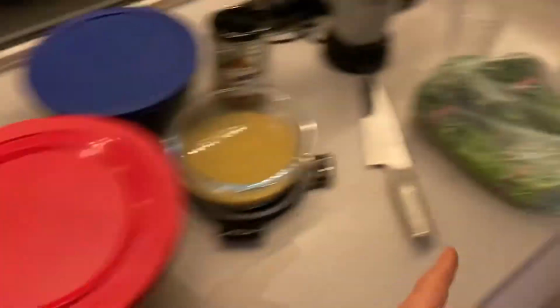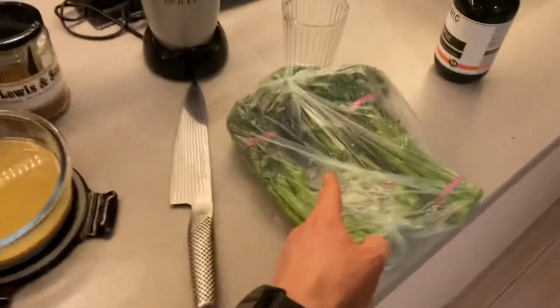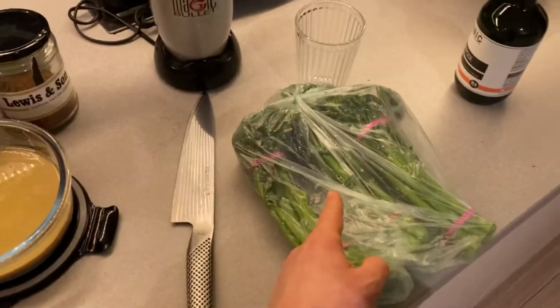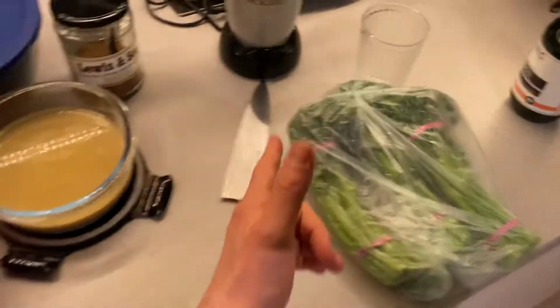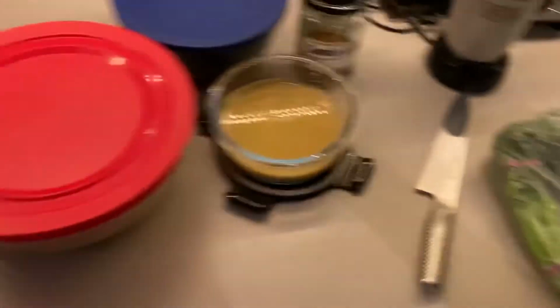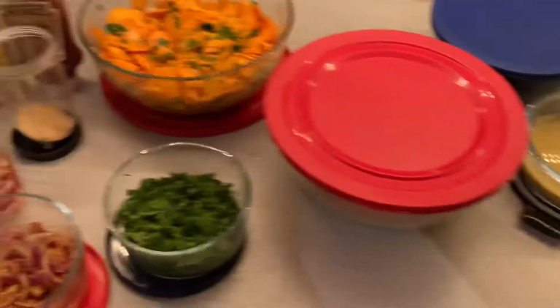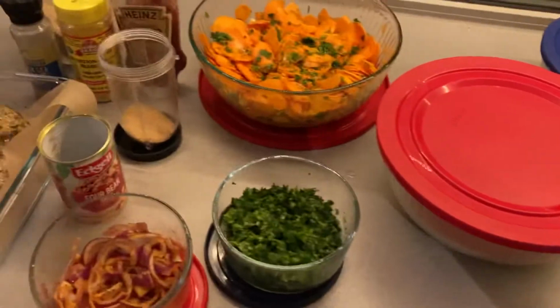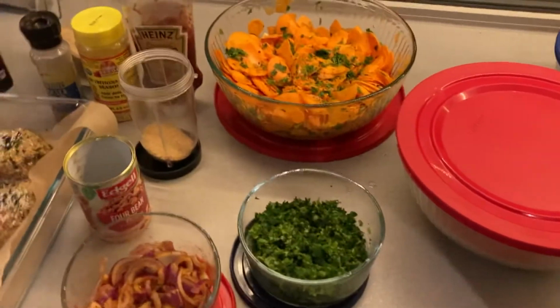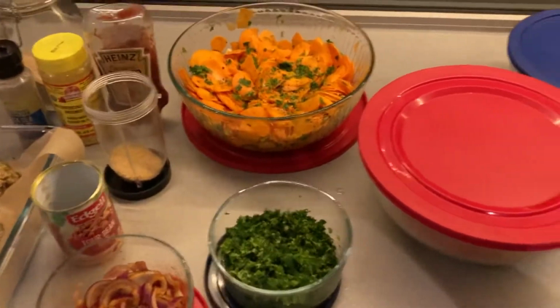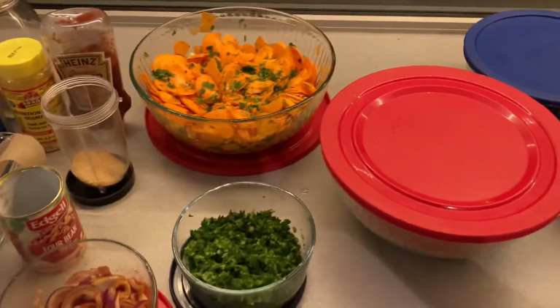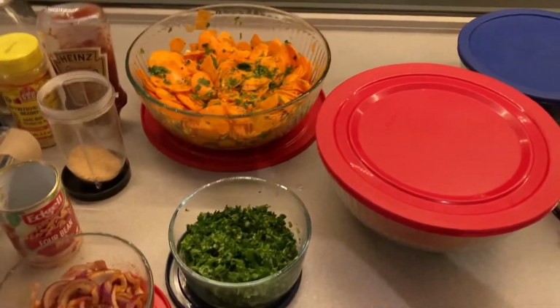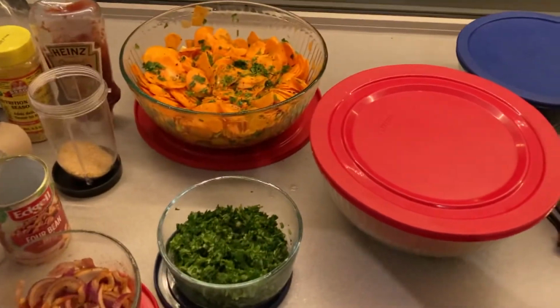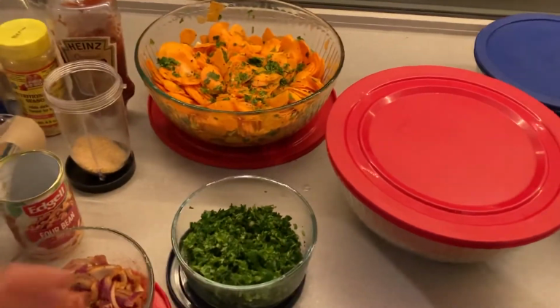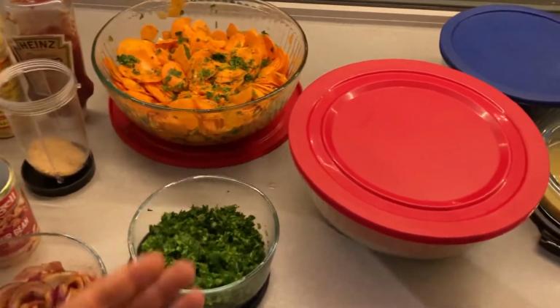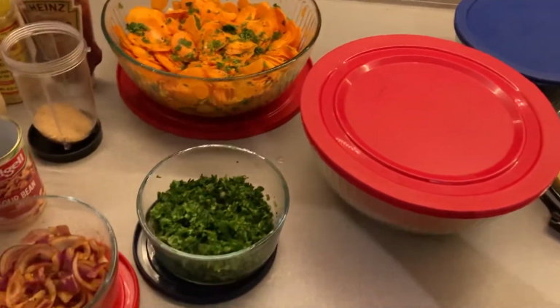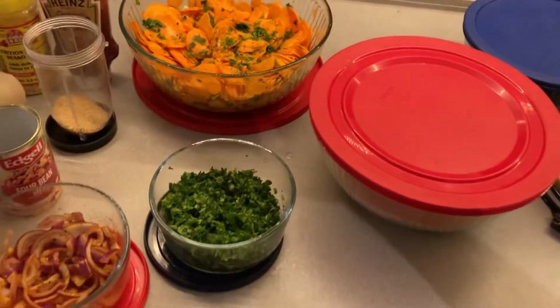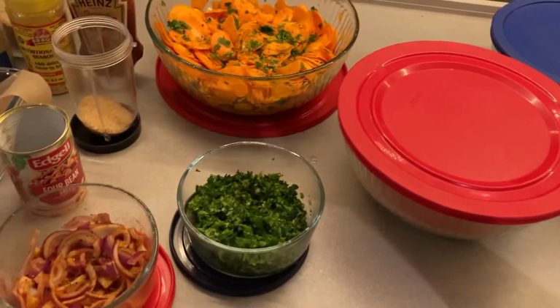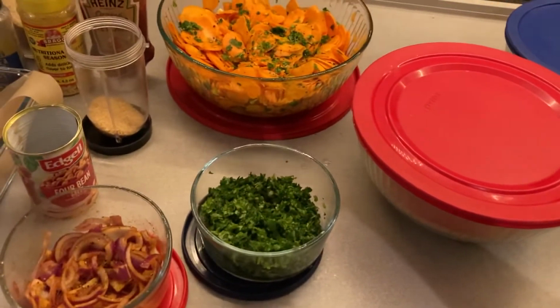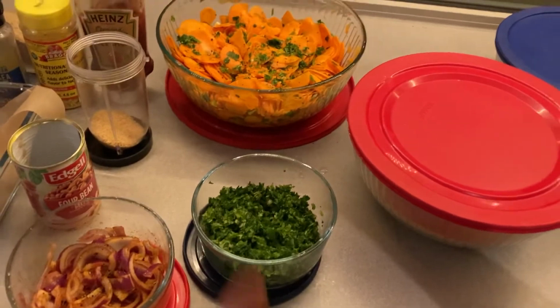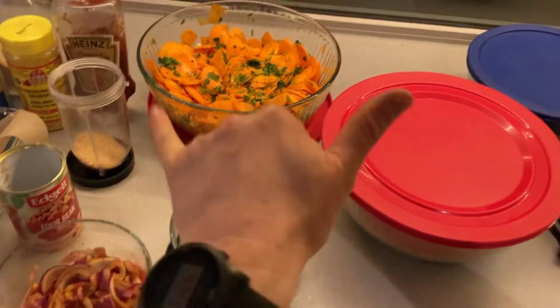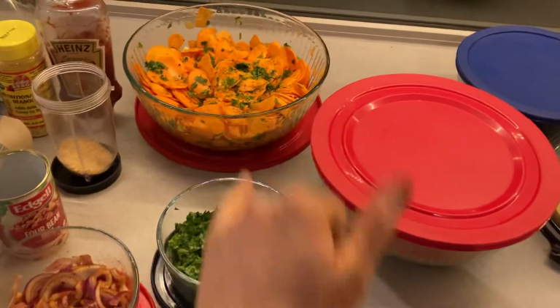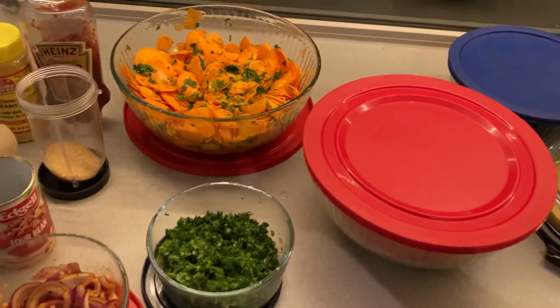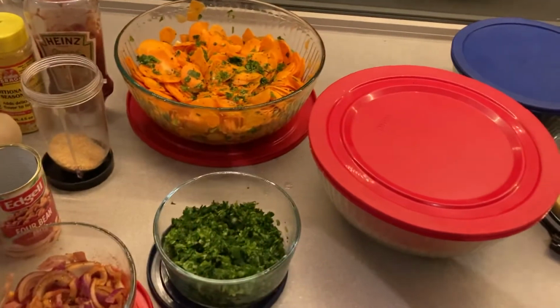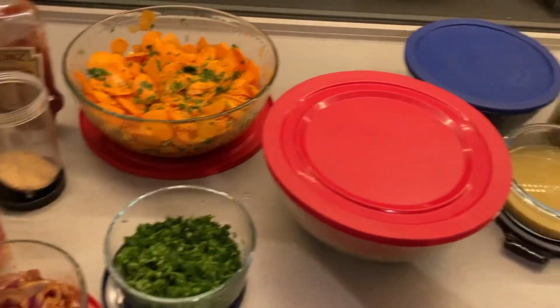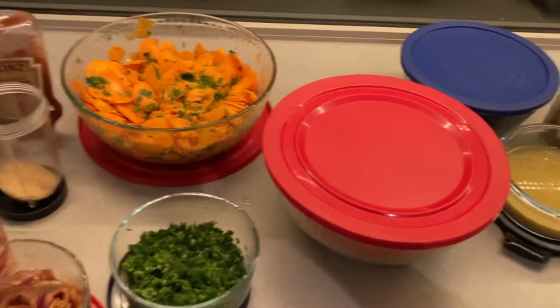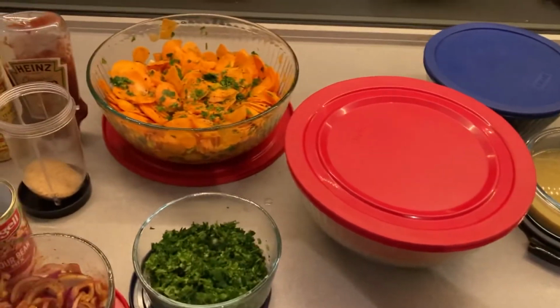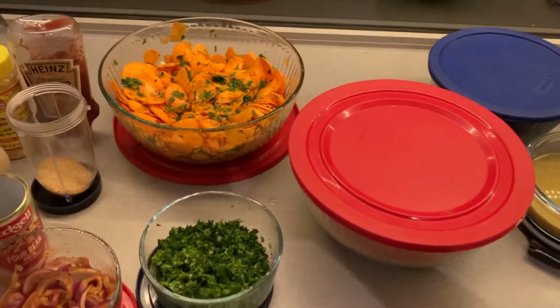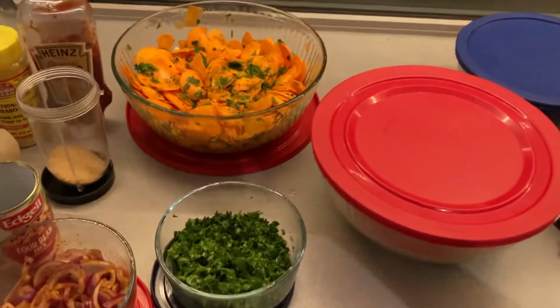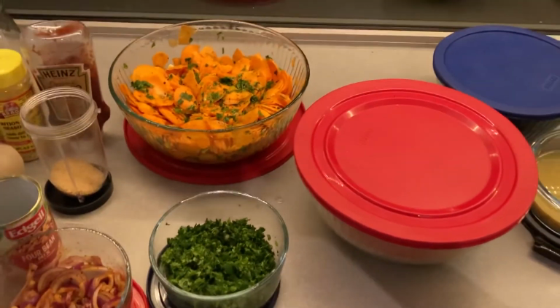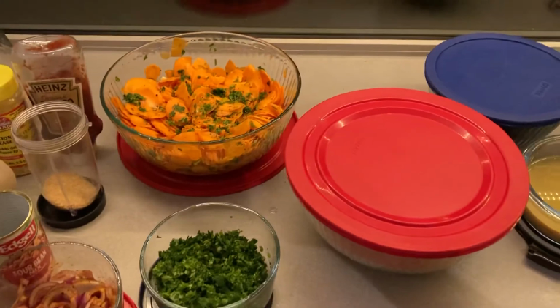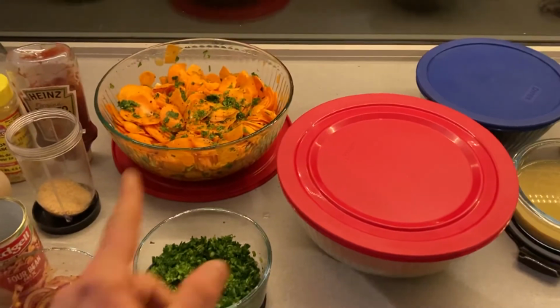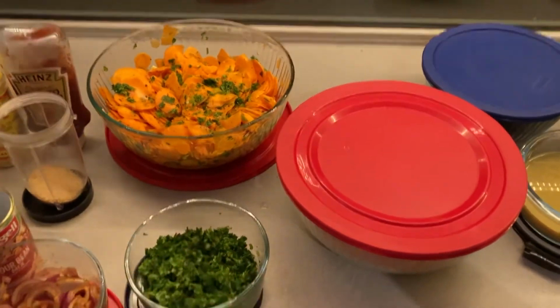Maybe some broccolini — why not? You've got to make a challah for the kids, and some vegan kishka in it. Easy, happy day. Shabbat Shalom, and I hope you're keeping well, safe, healthy, and gesund. Shabbat Shalom to all — thanks for watching, bye.